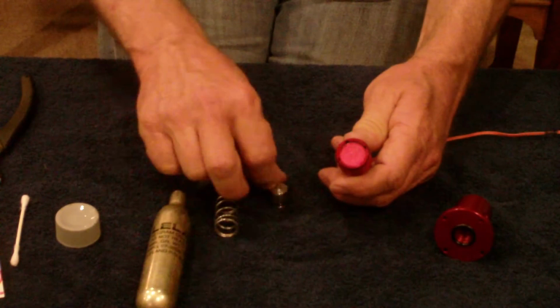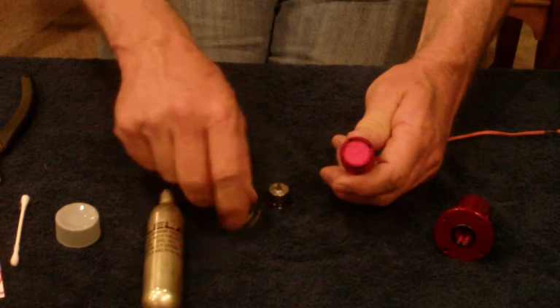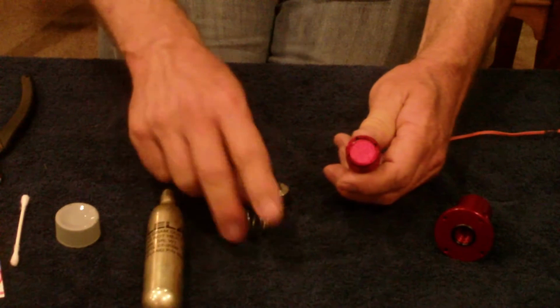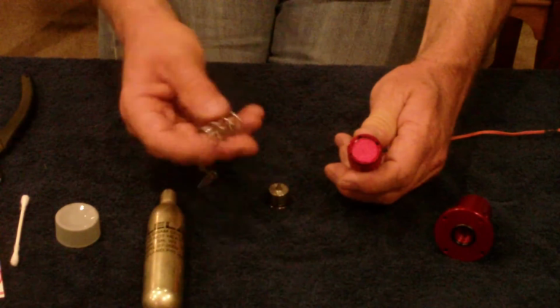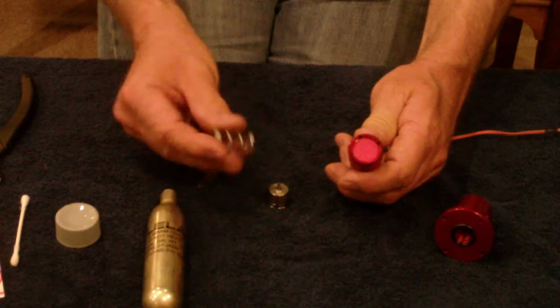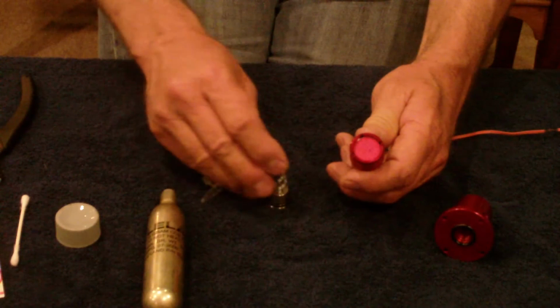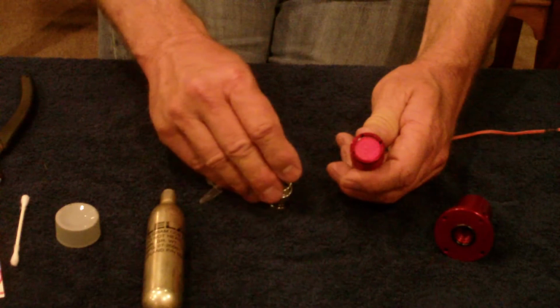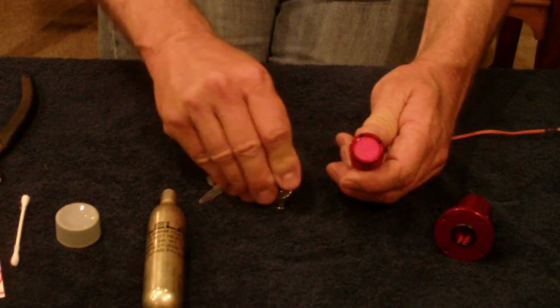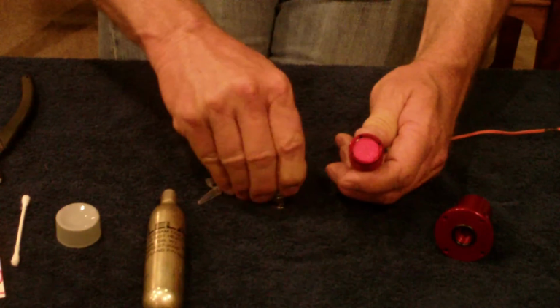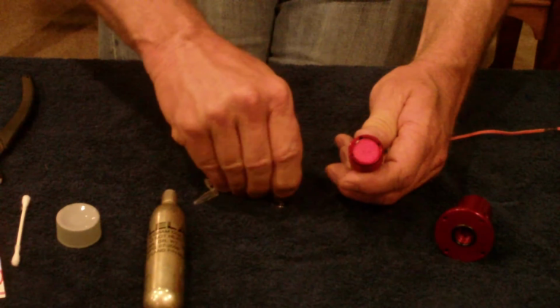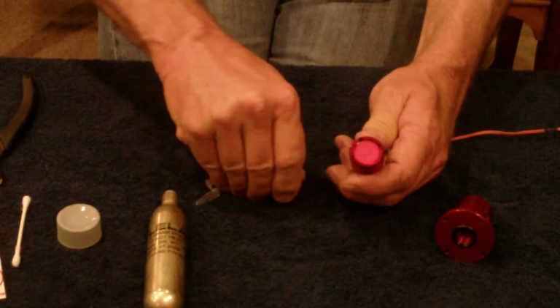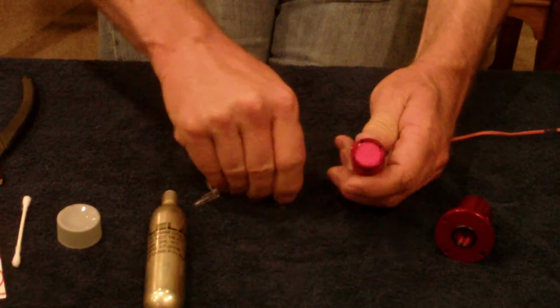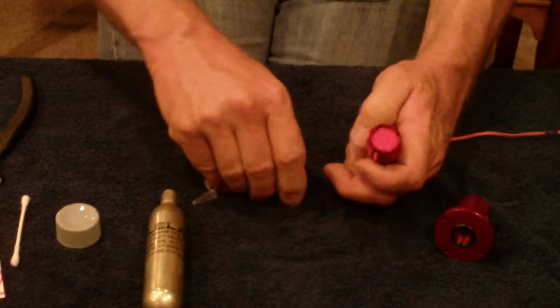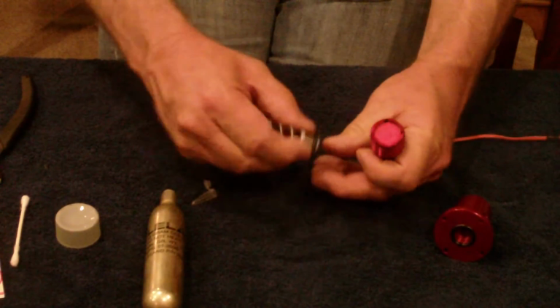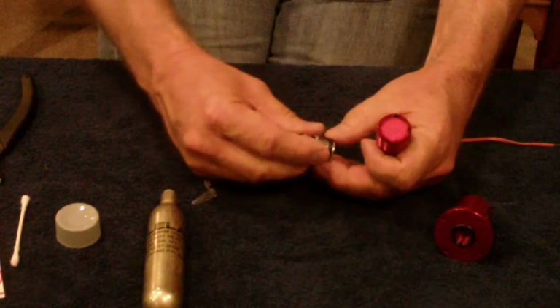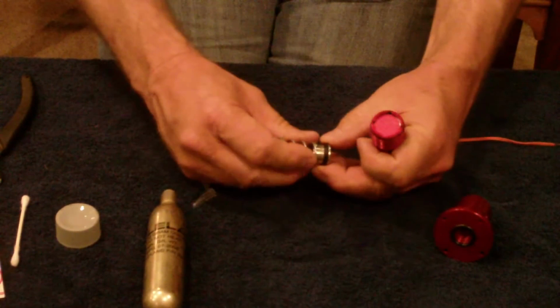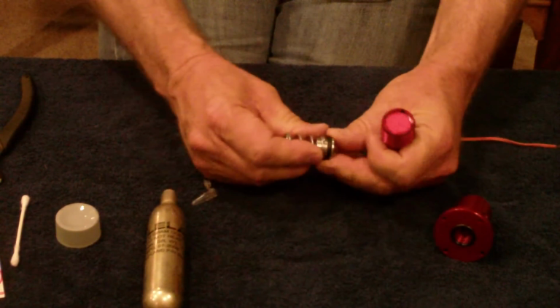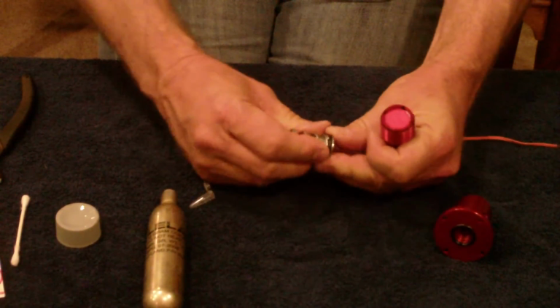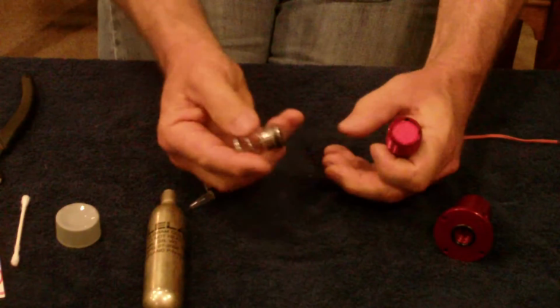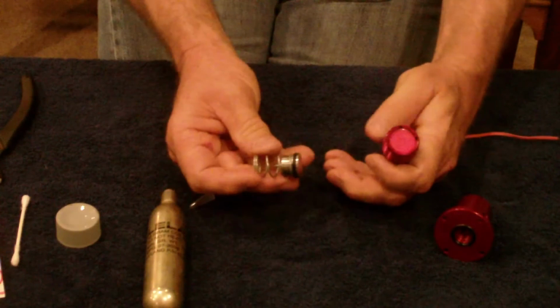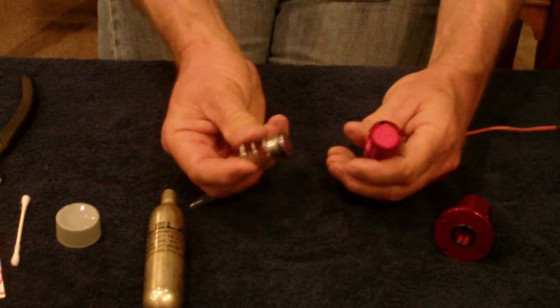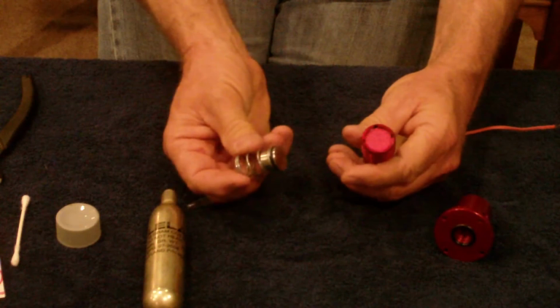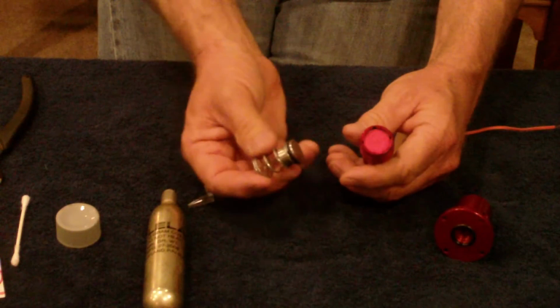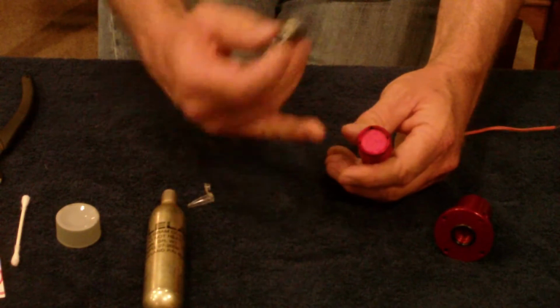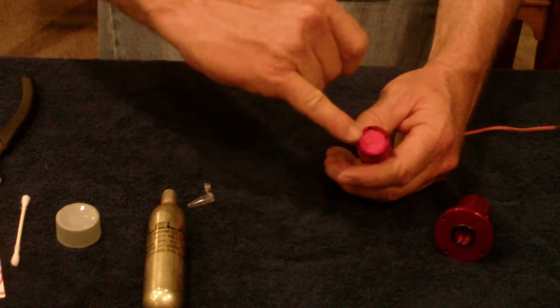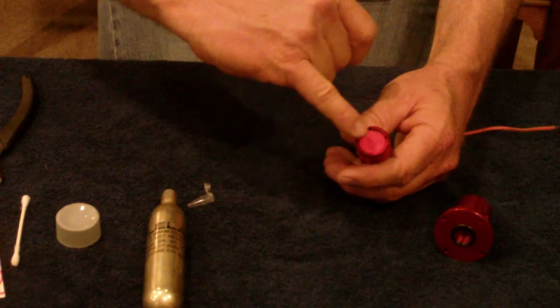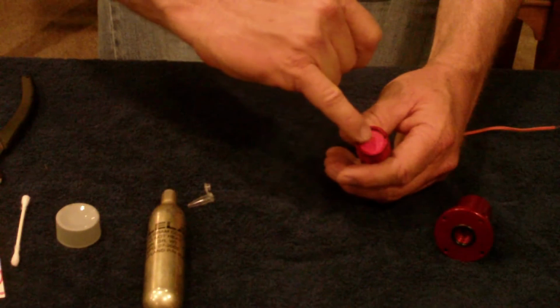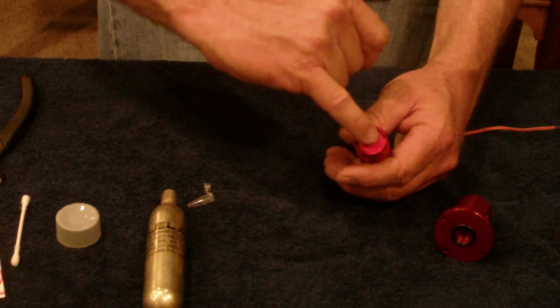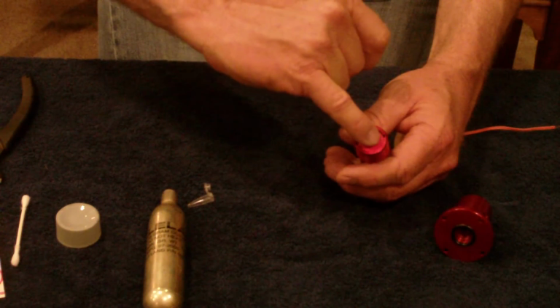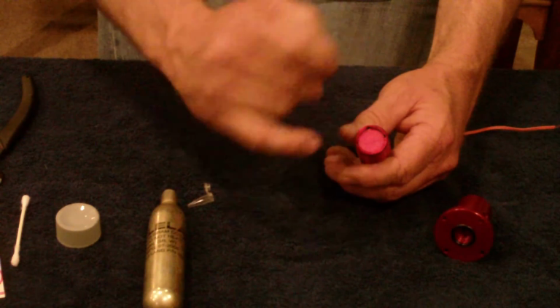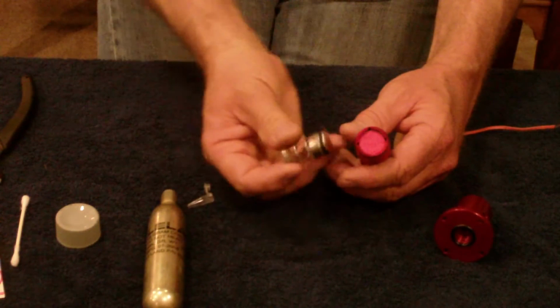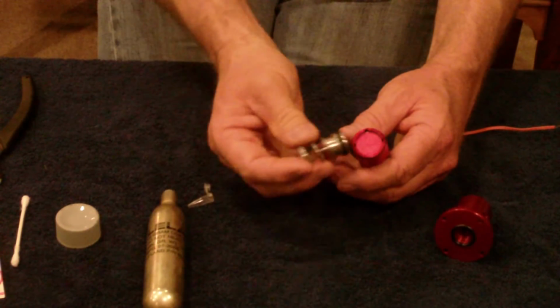Then I'm going to set up the puncture piston and put the spring on it, just pushing it on so it's ready to go. Note that I am not pushing this part down yet.